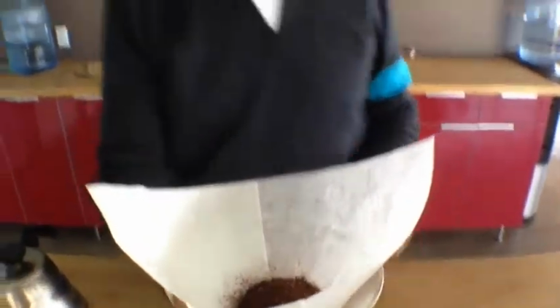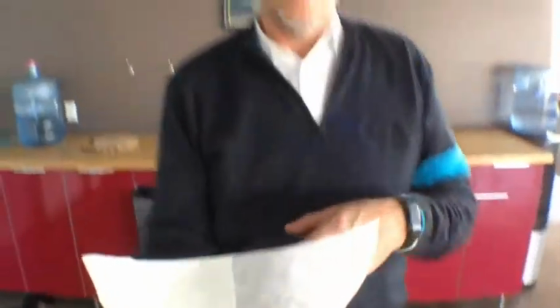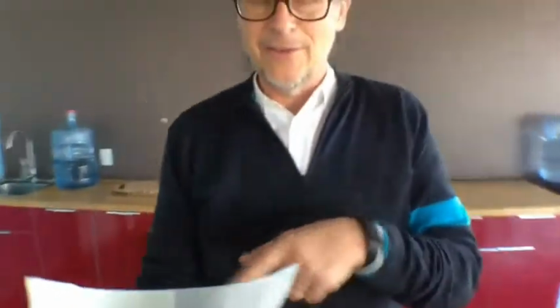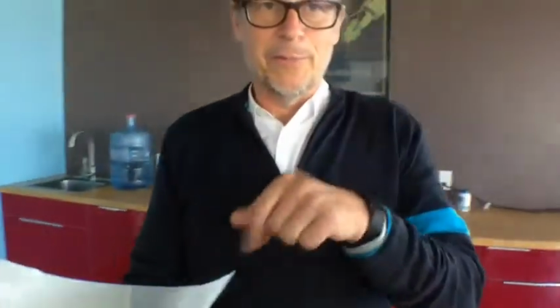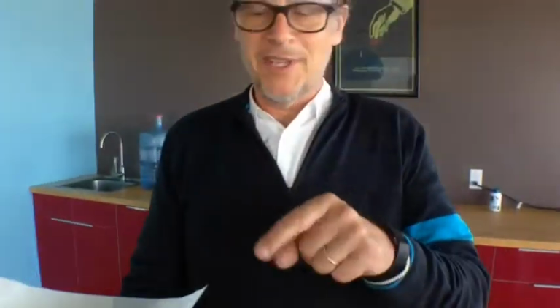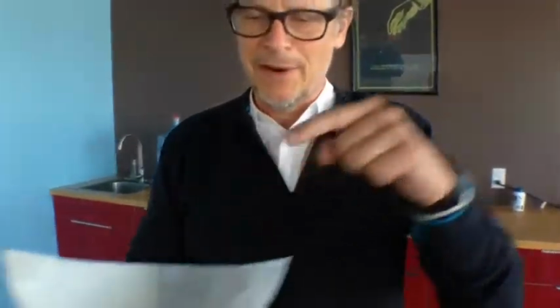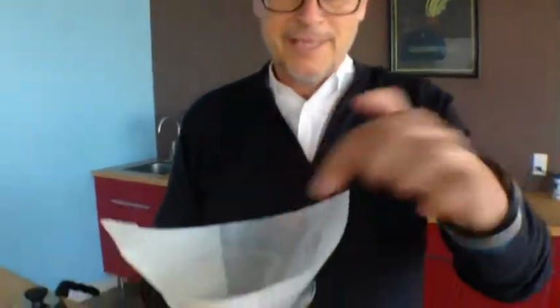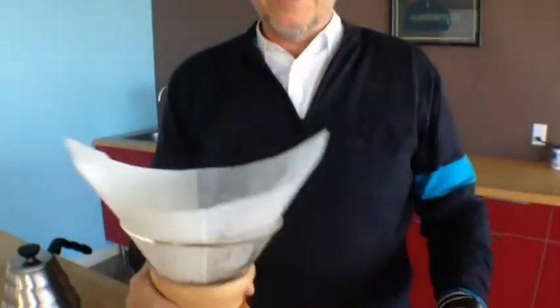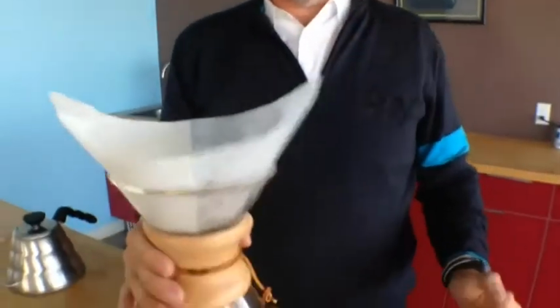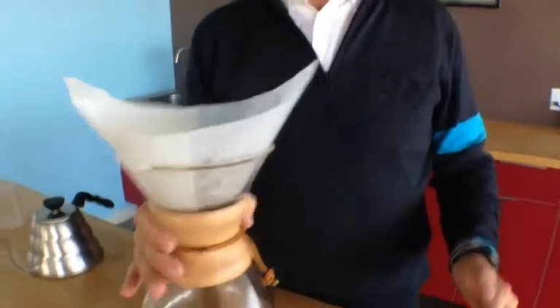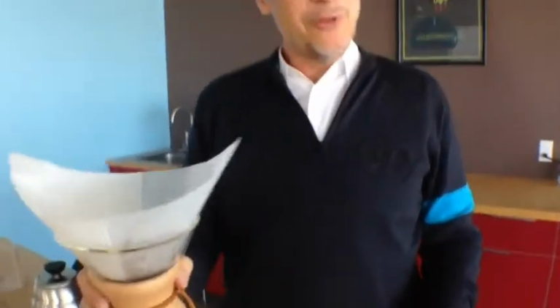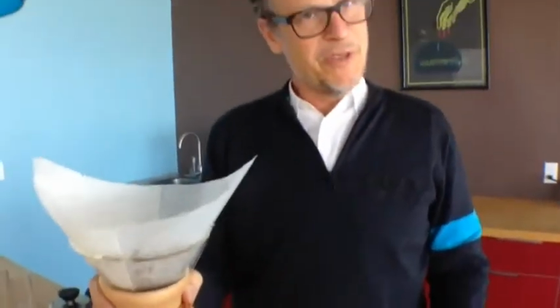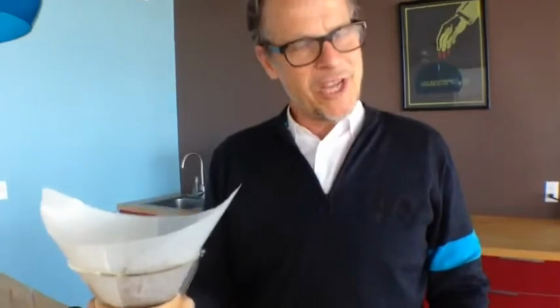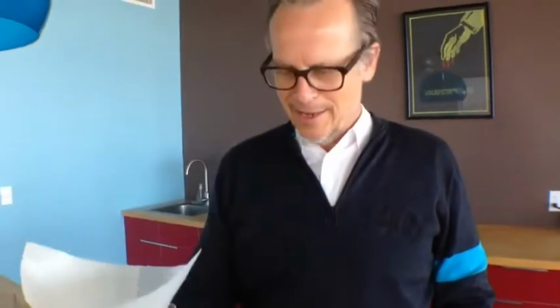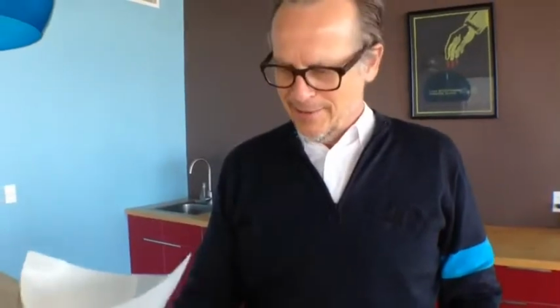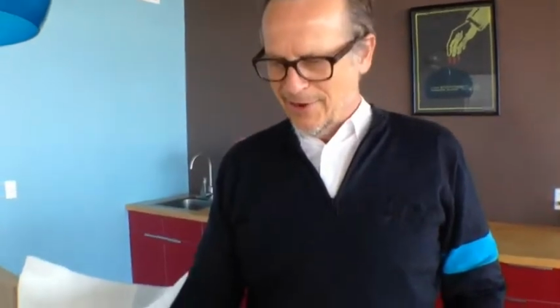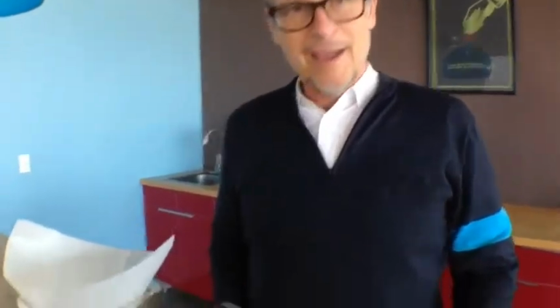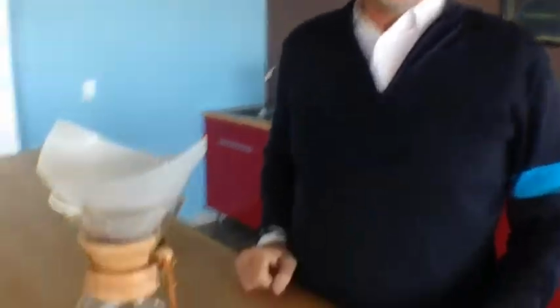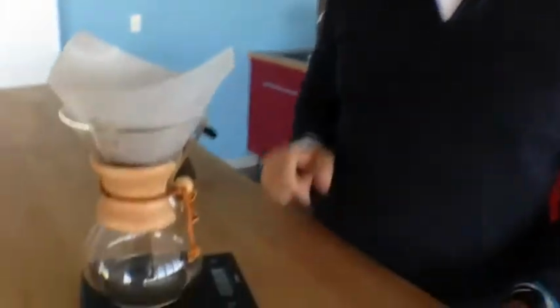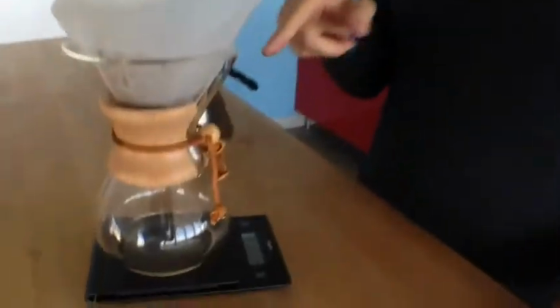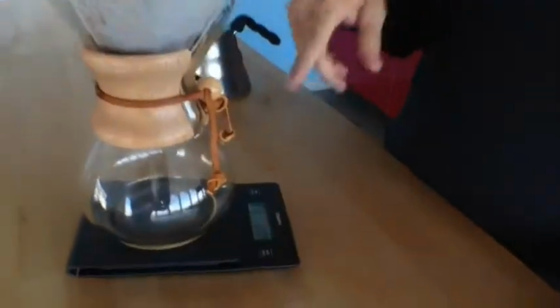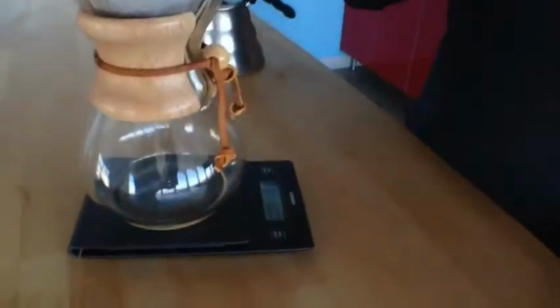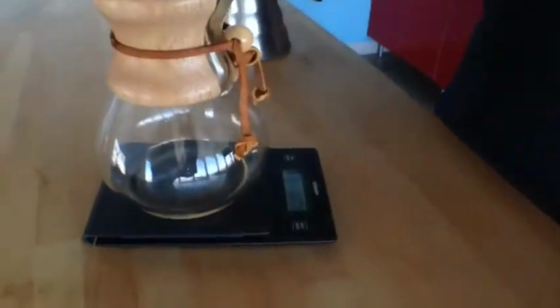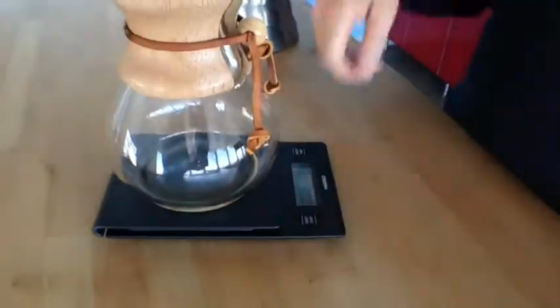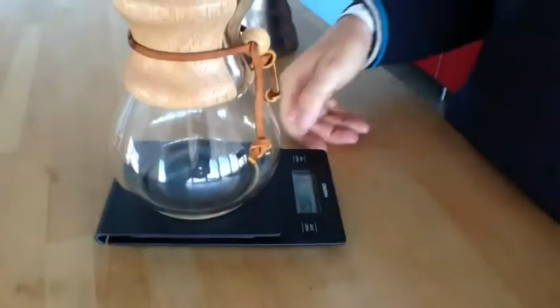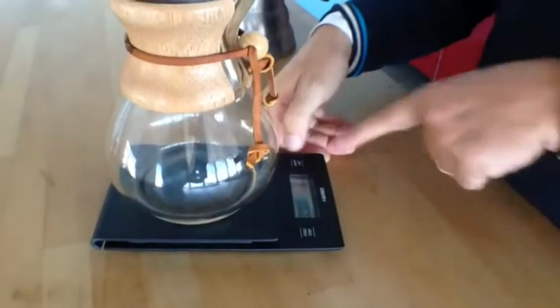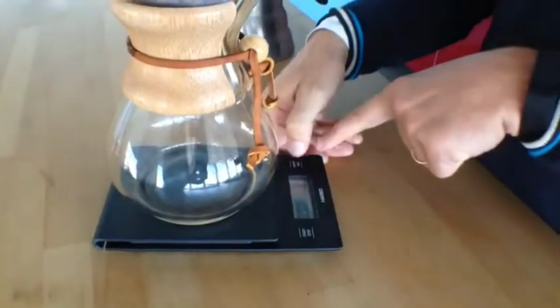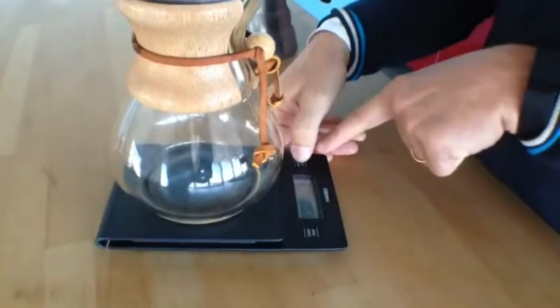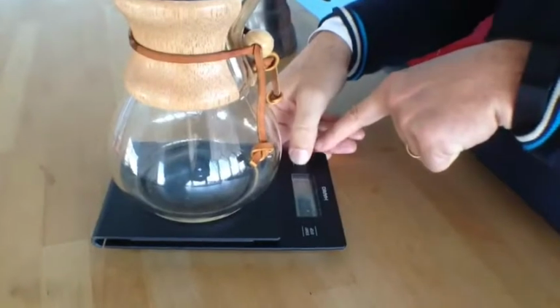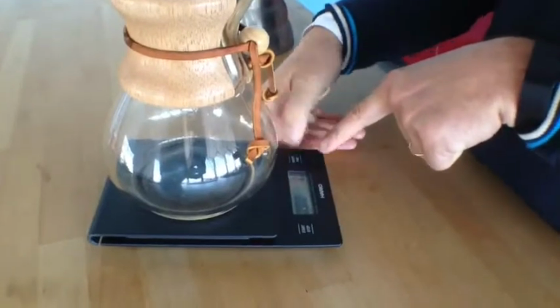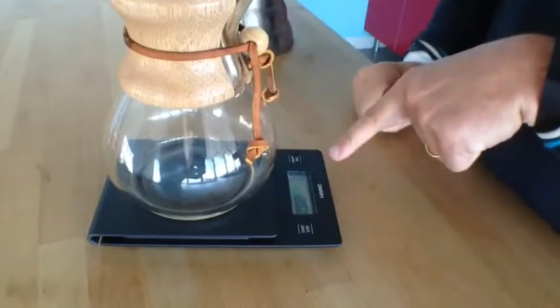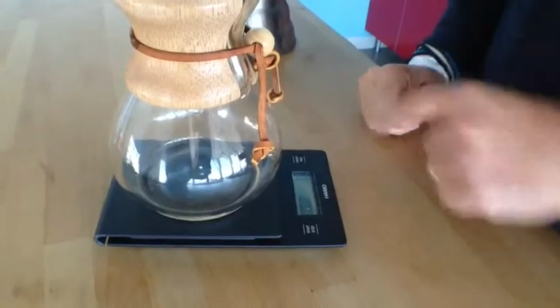And then what I like to do — a little pro tip here — is I take this and shake it, just a little shibby shibby shake. I put that there and that makes it nice and level. Then I take this and put it back to zero.